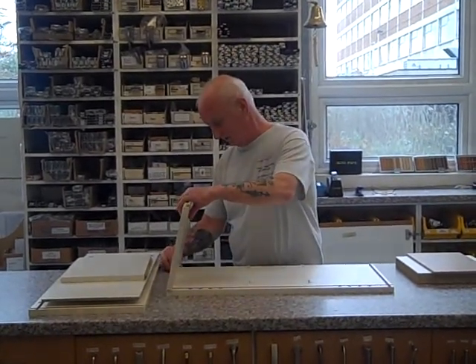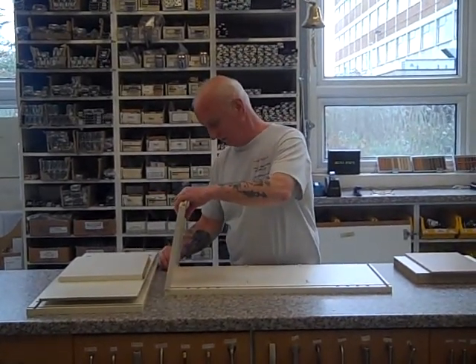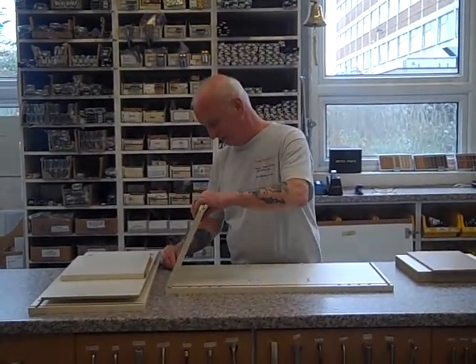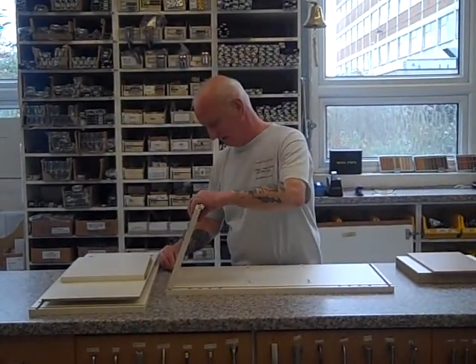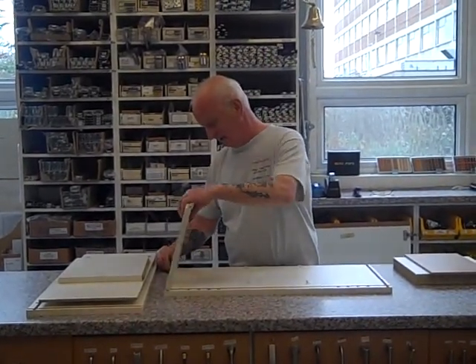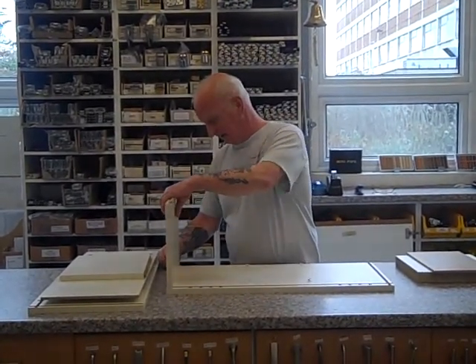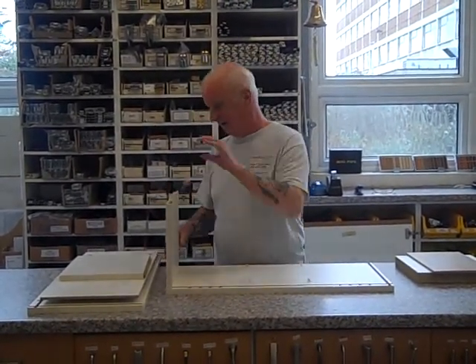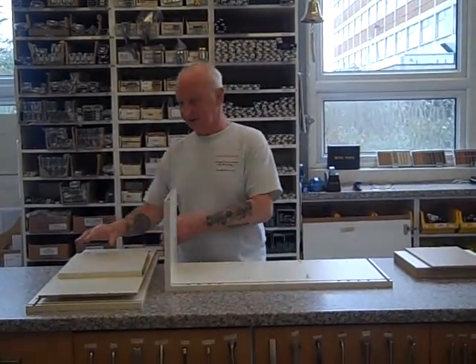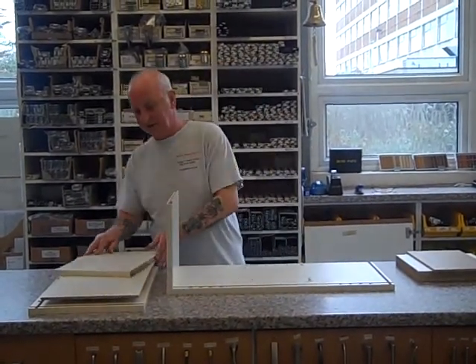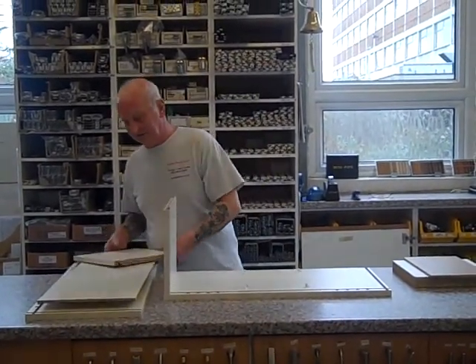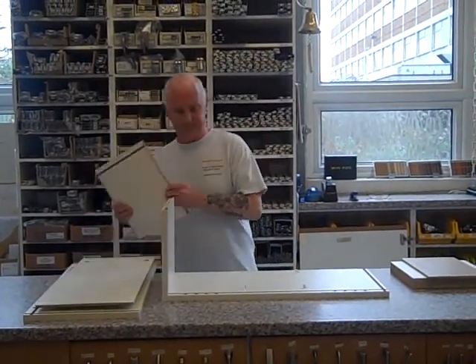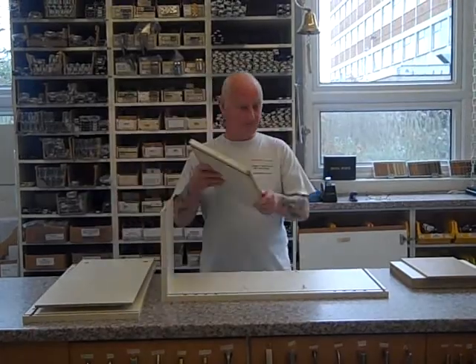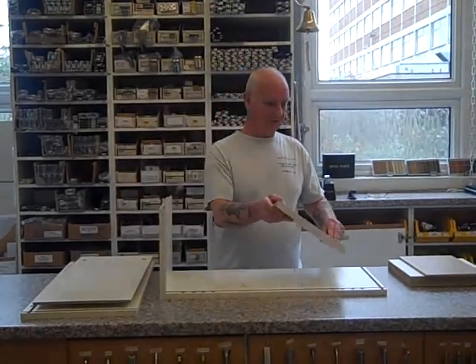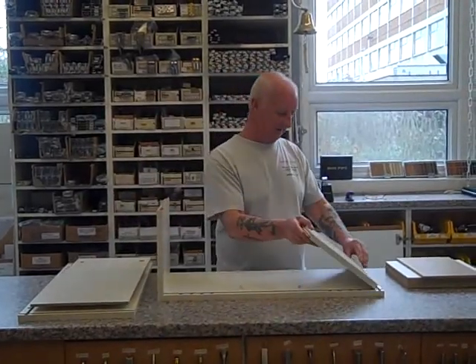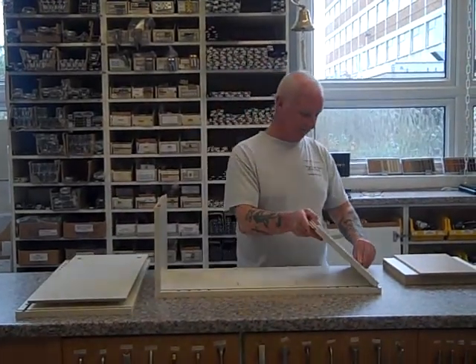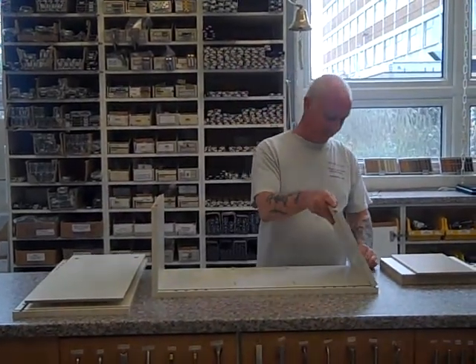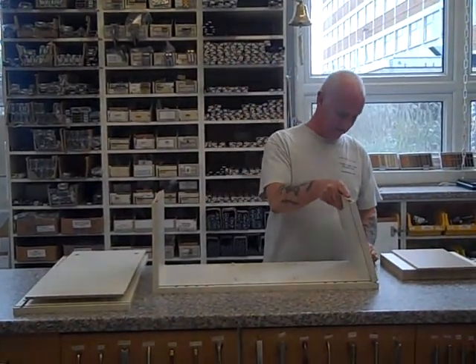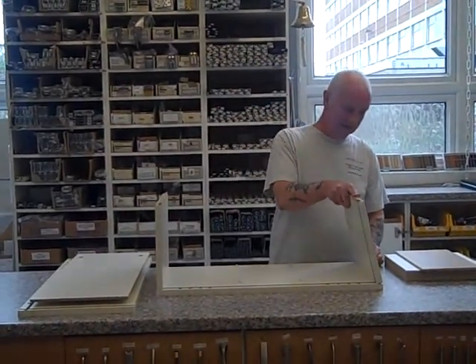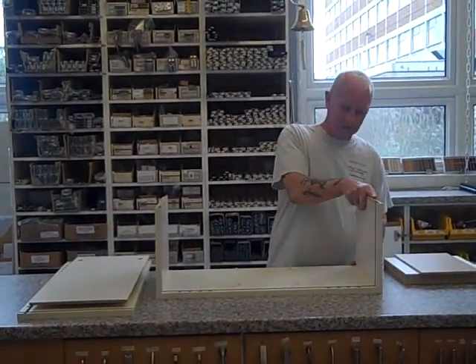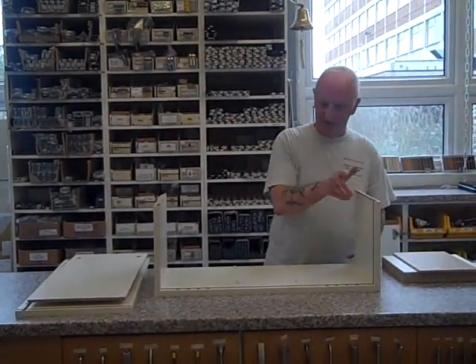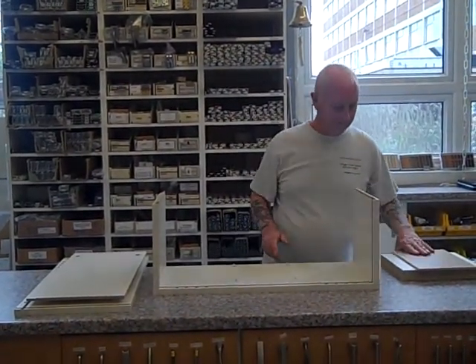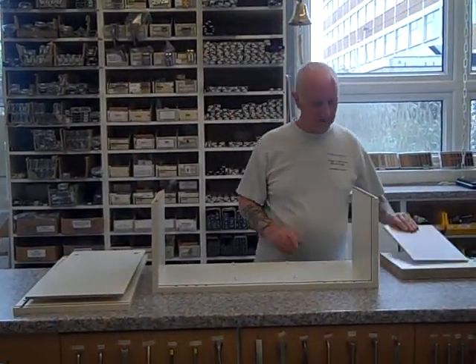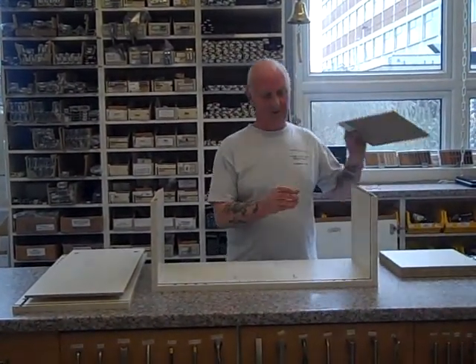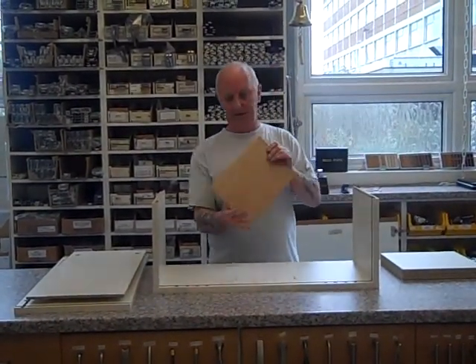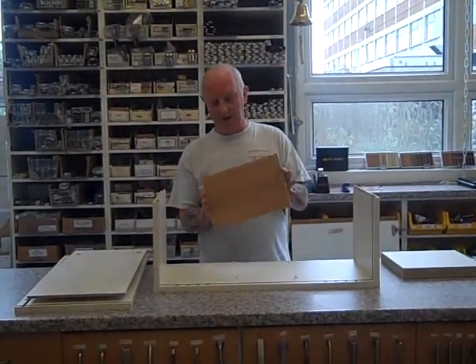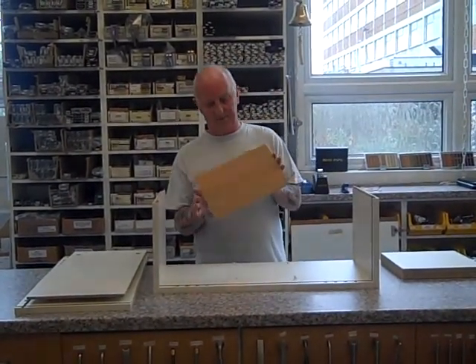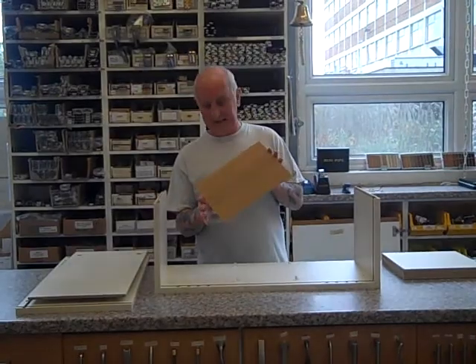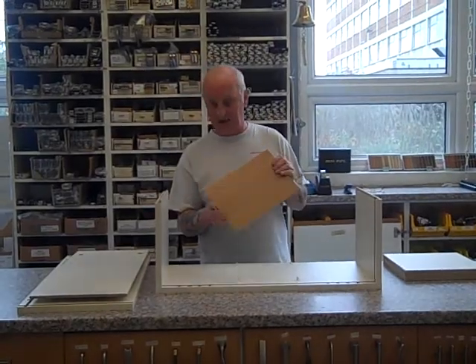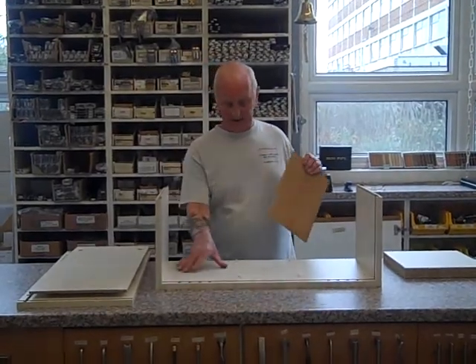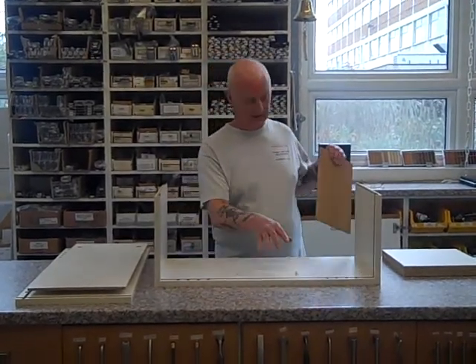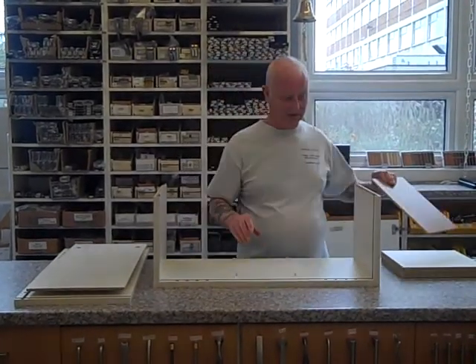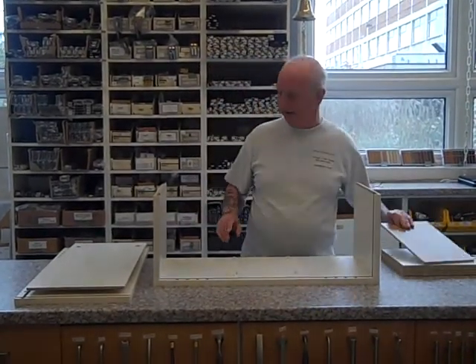No tools required. That one just clips in. This one here clips in there. It also comes in white, Lissa Oak, and this one.